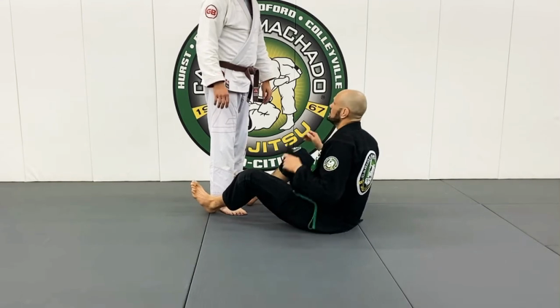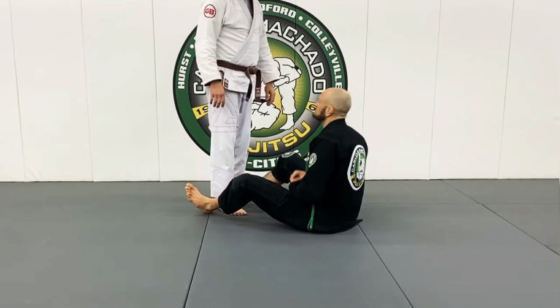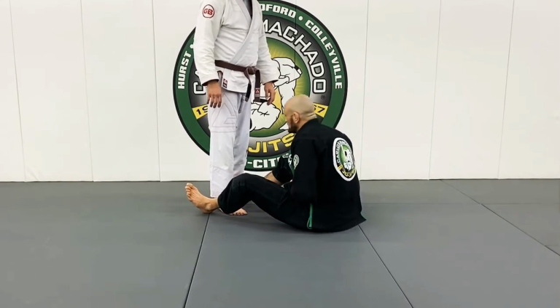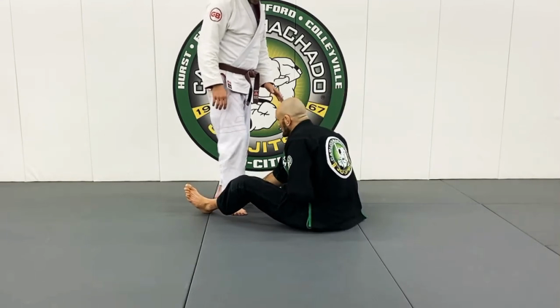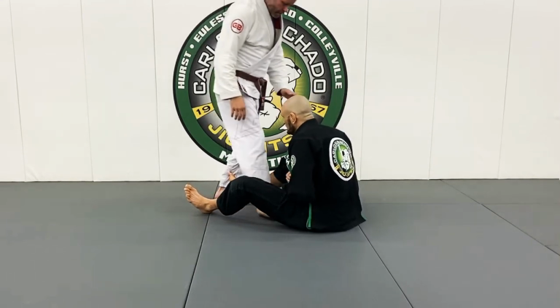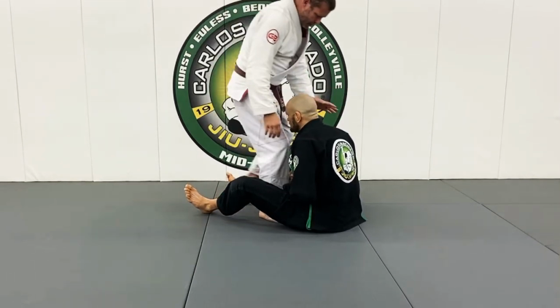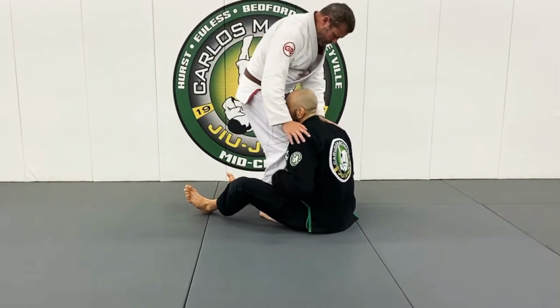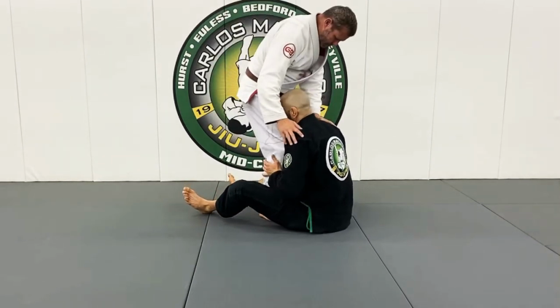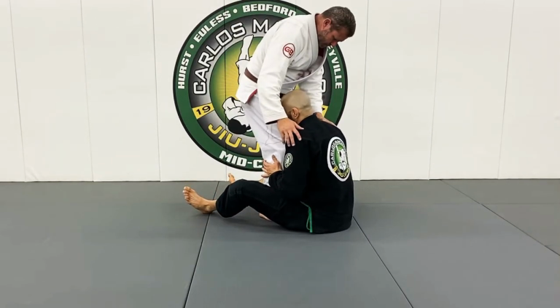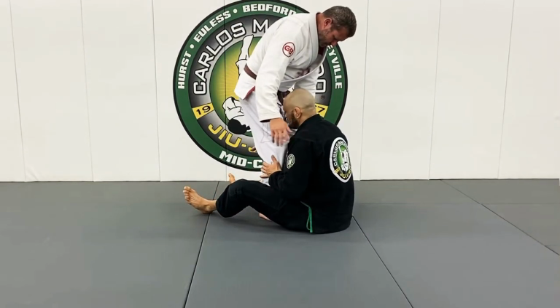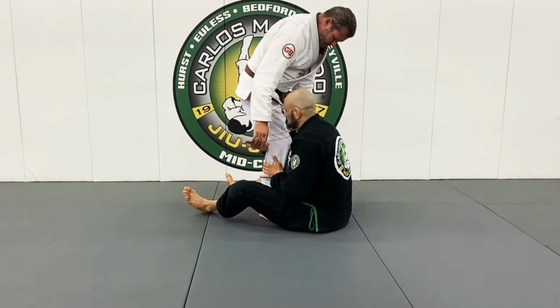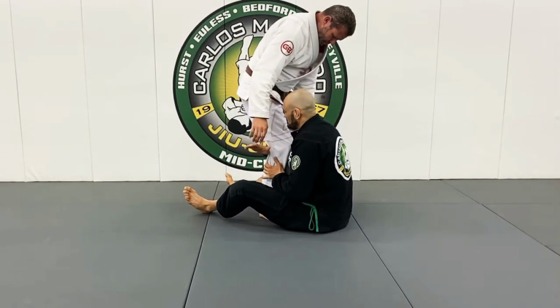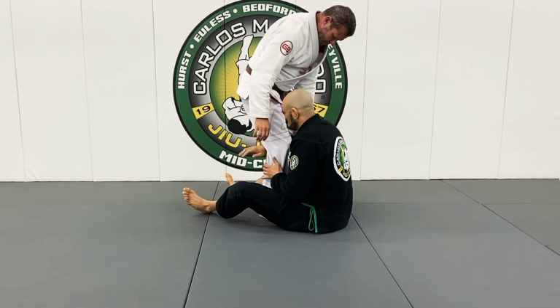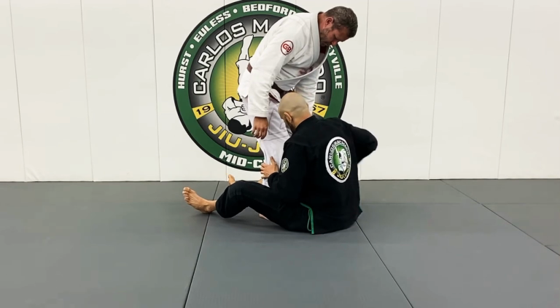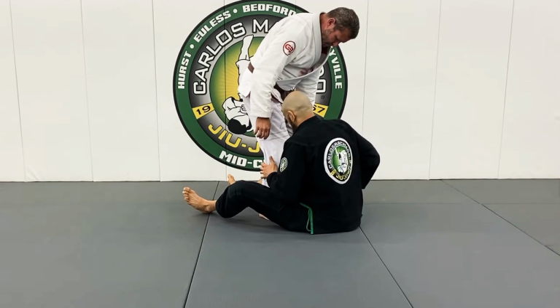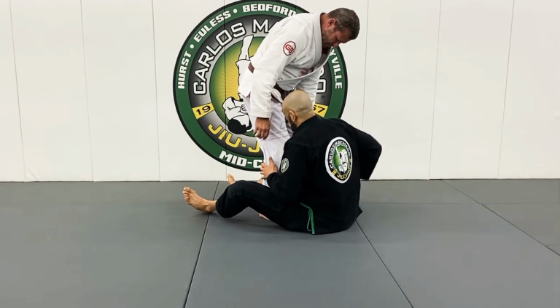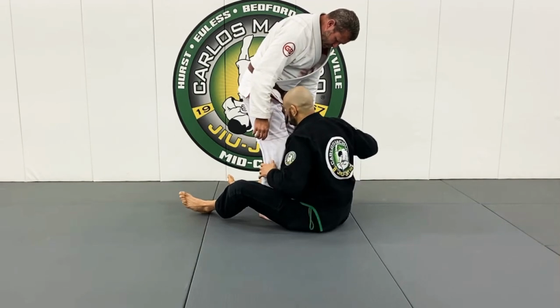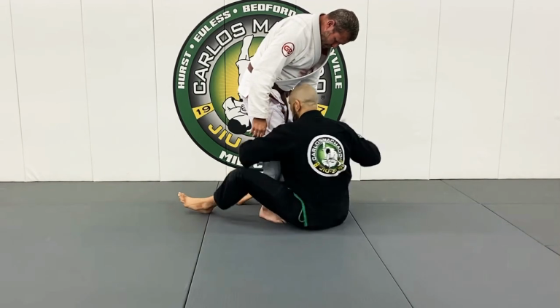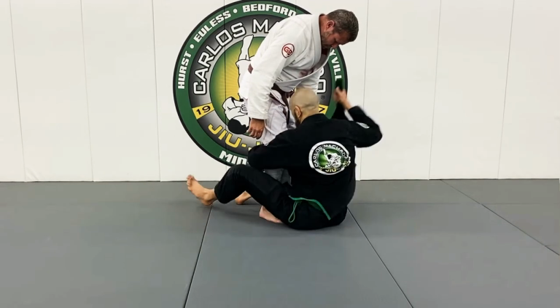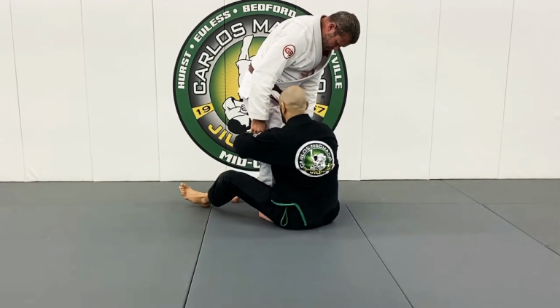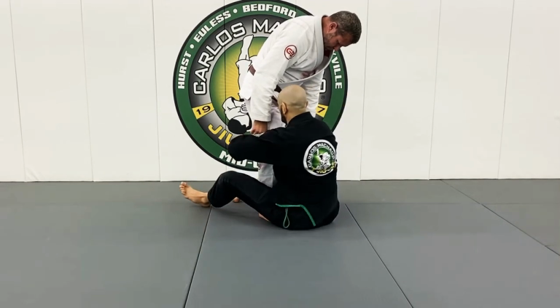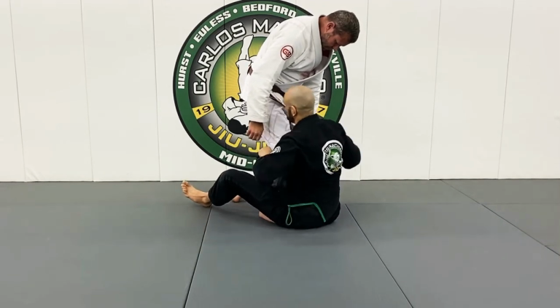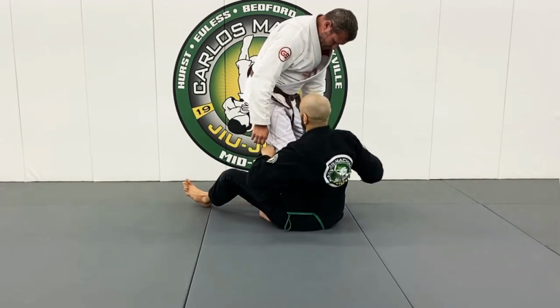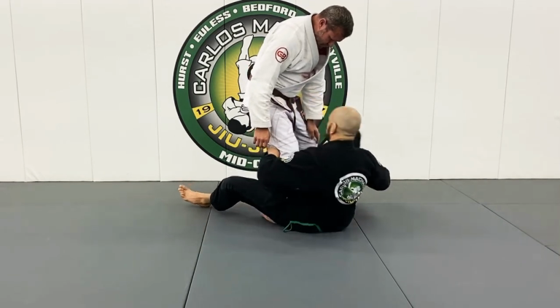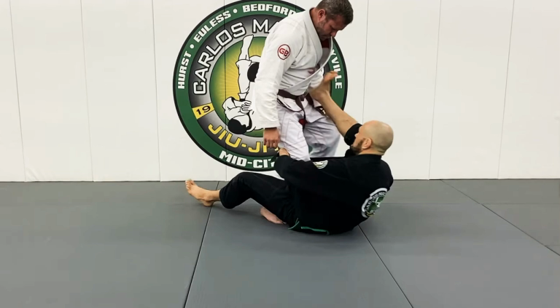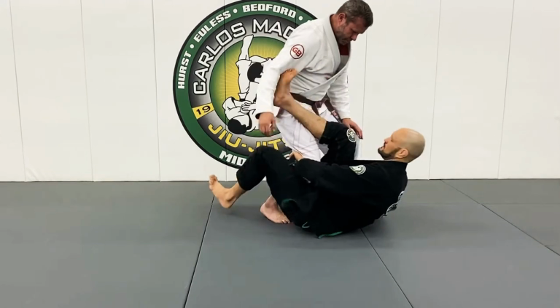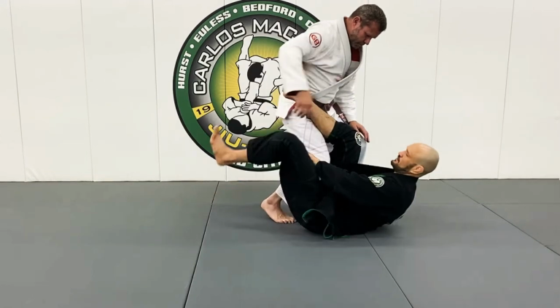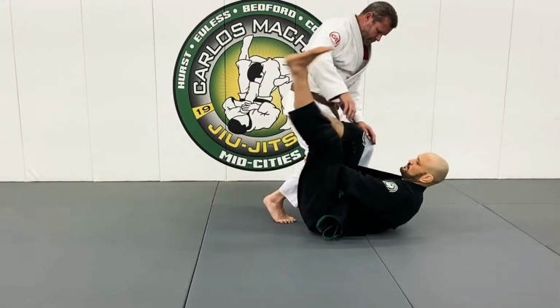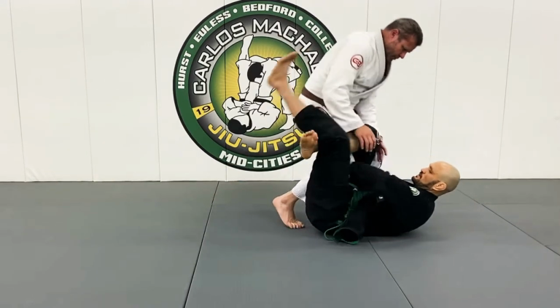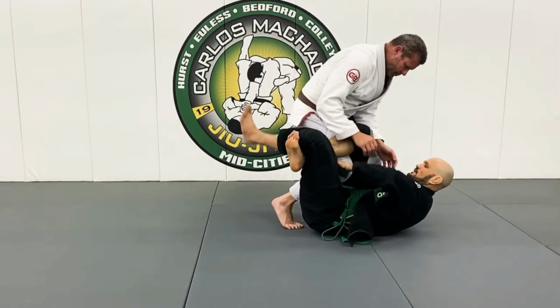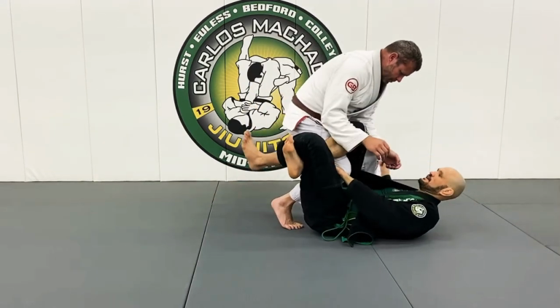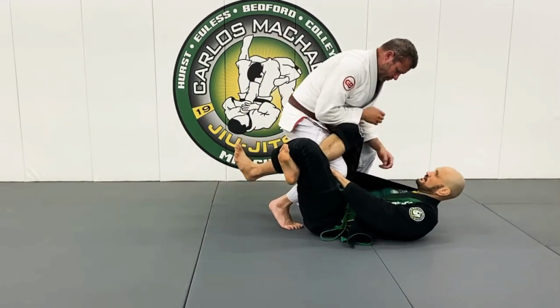He comes in with that knee right here. Instead of doing this, I'm gonna take my left lapel, go here, lean back, loop through, and lock his knee out.